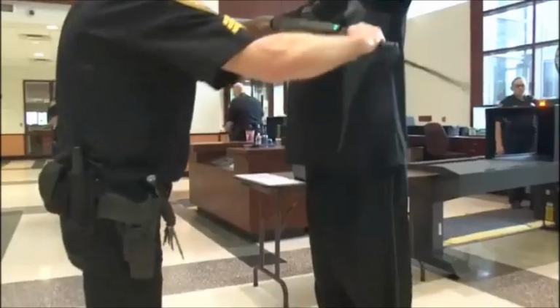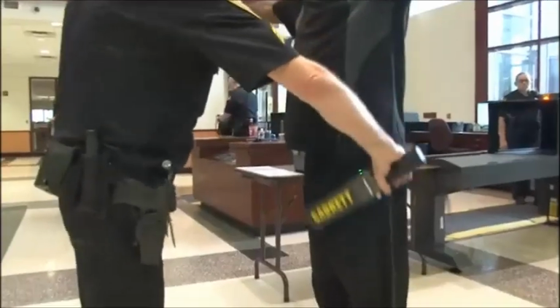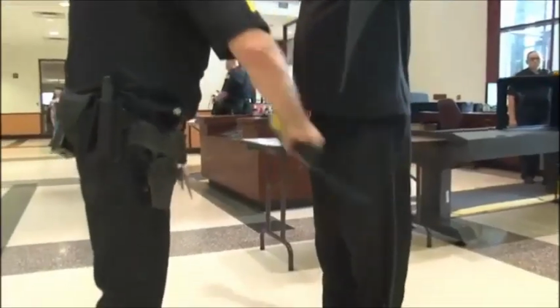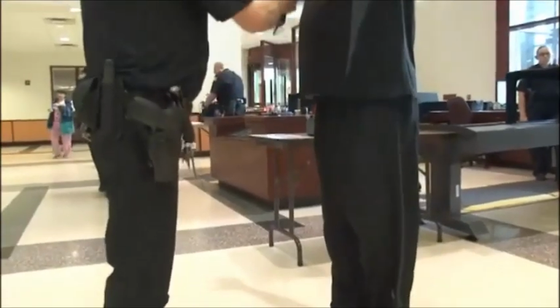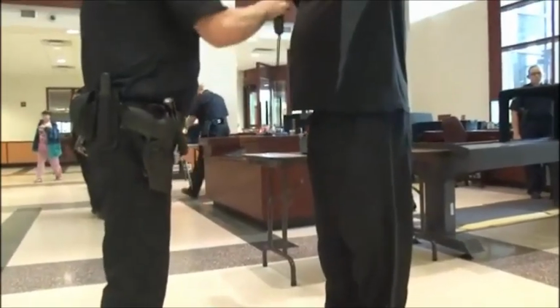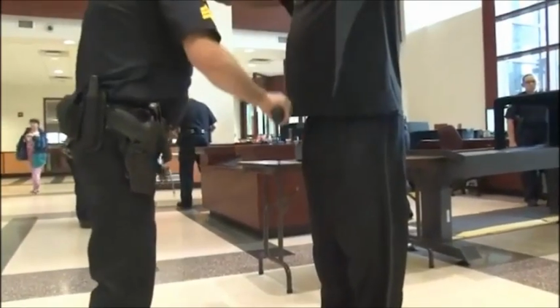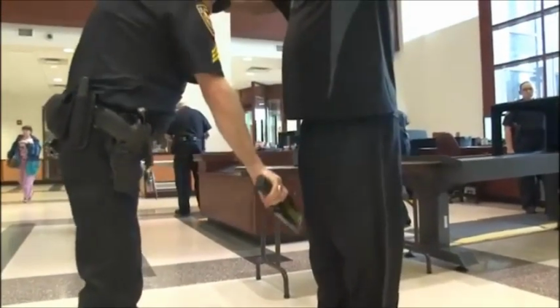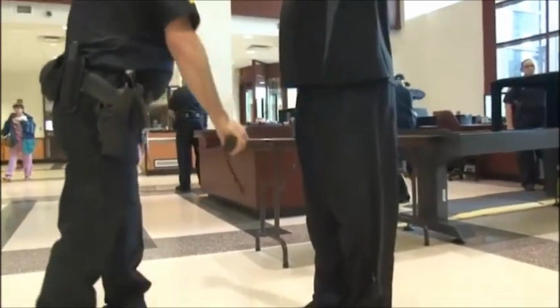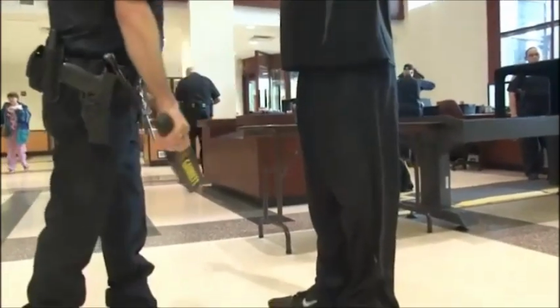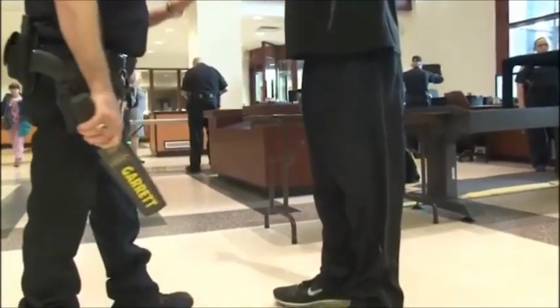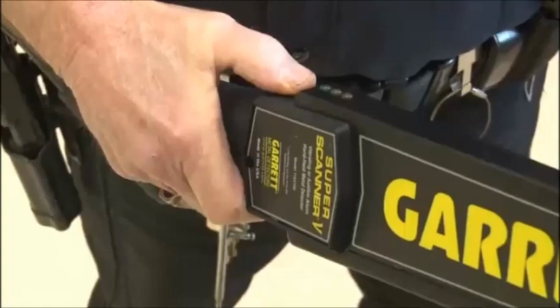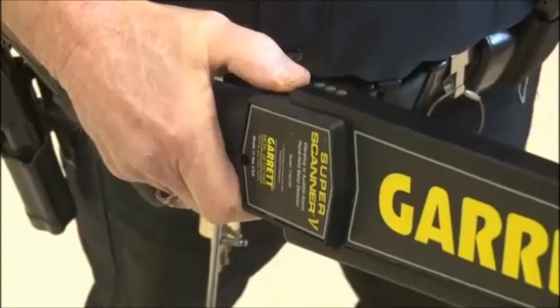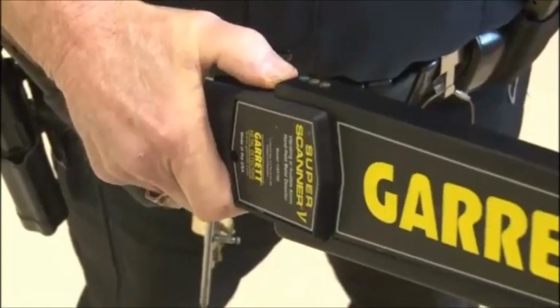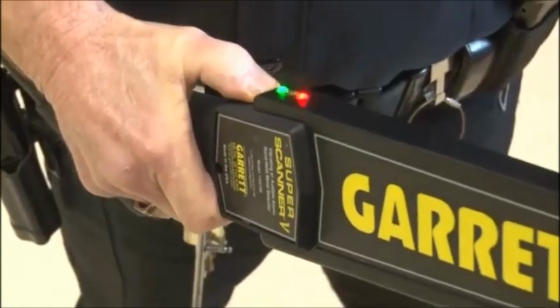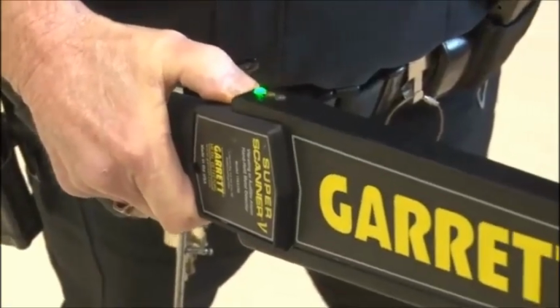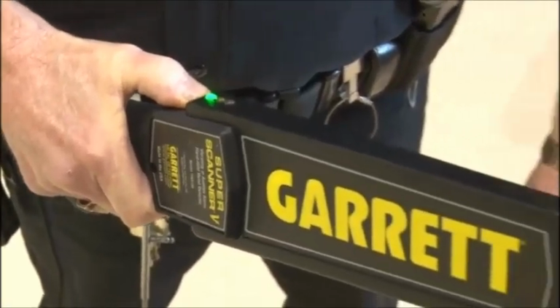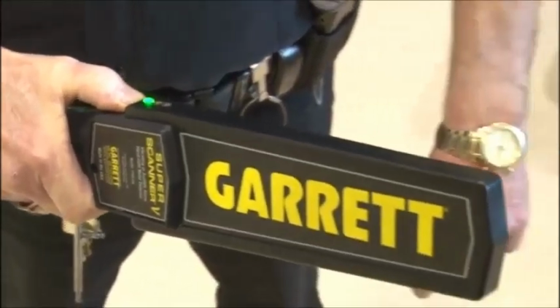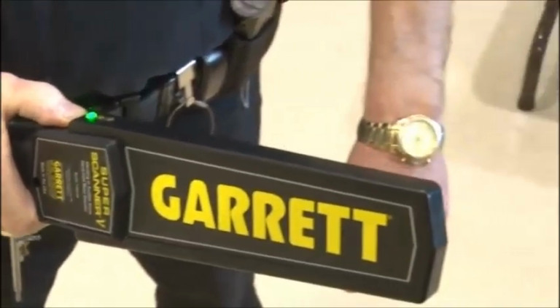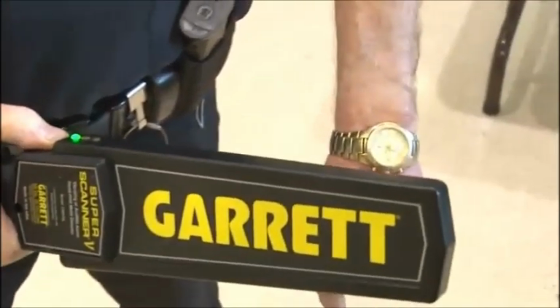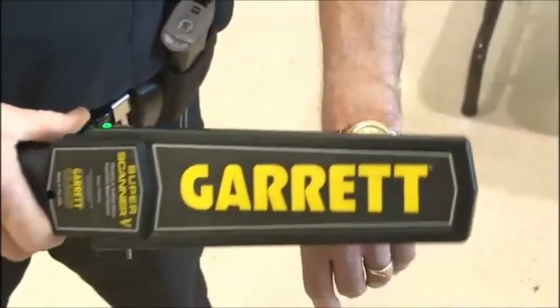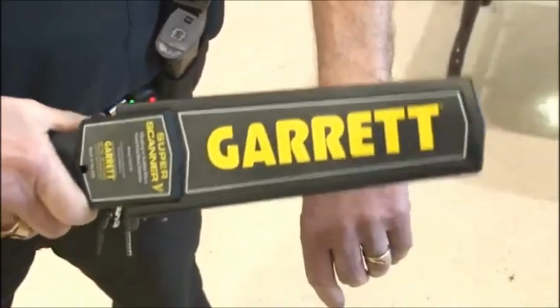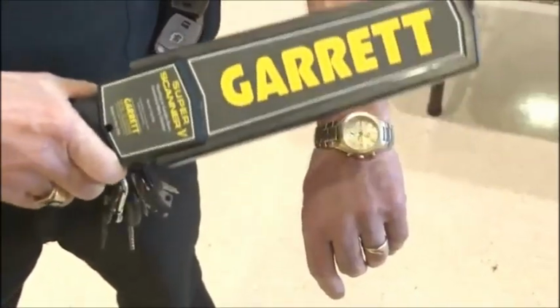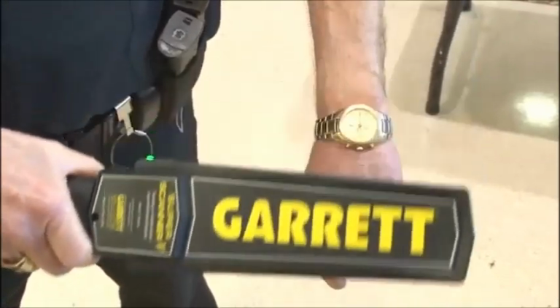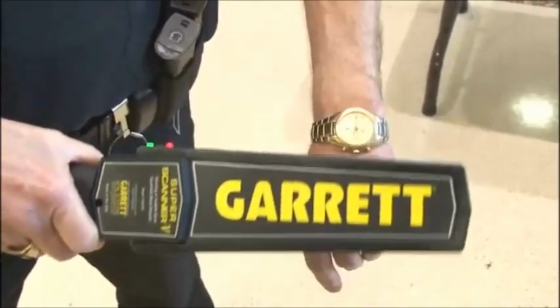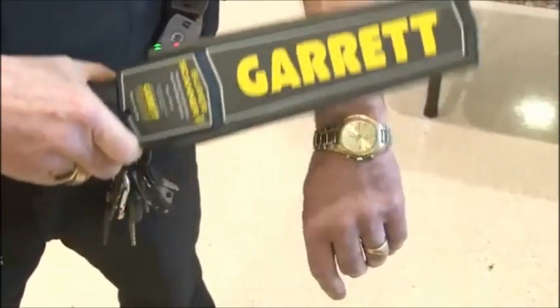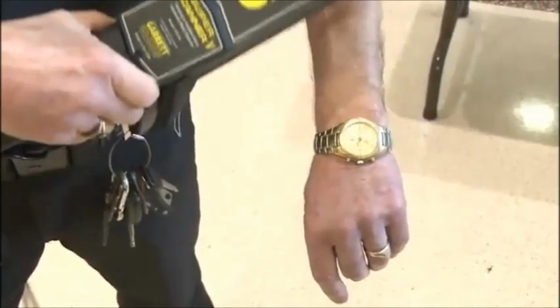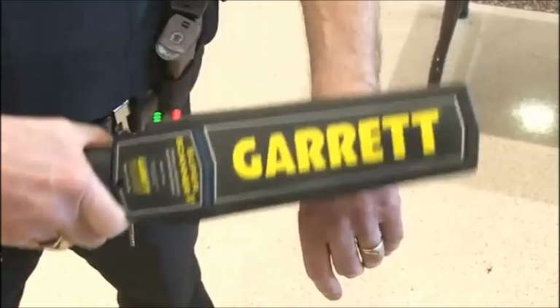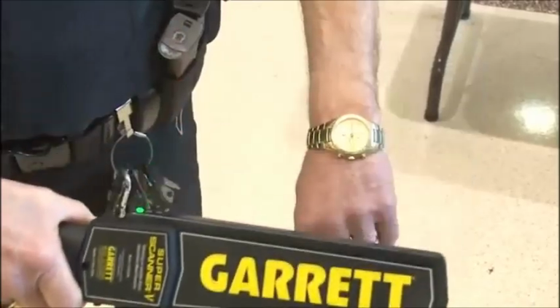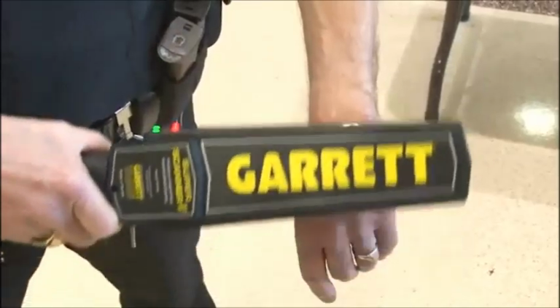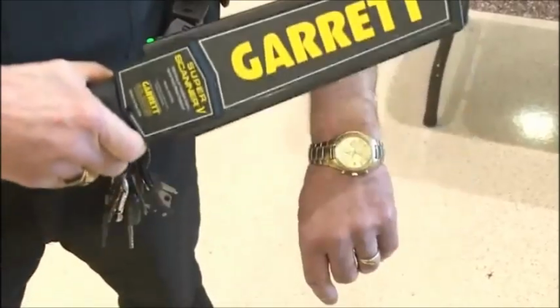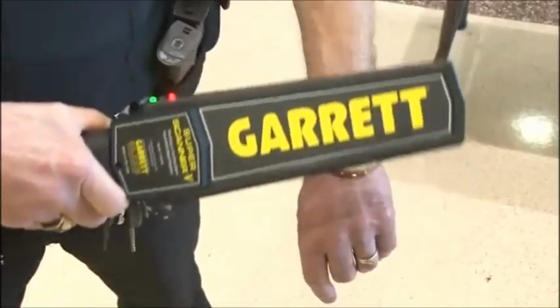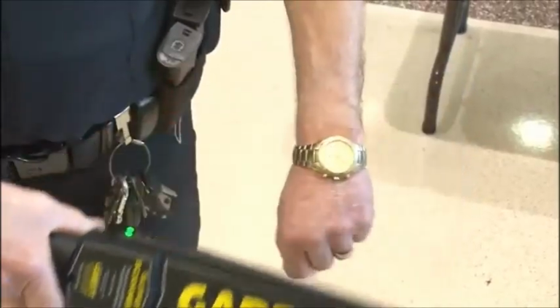Anytime you use the Super Scanner, check to see that it is working properly by passing it across a metal object such as a ring, wristwatch, or other test piece.